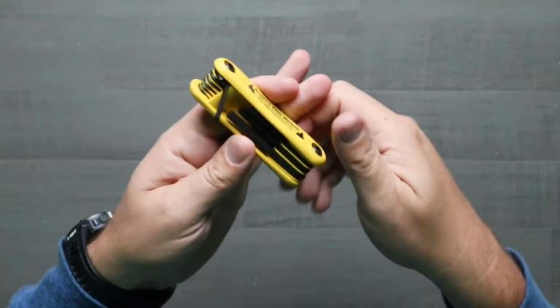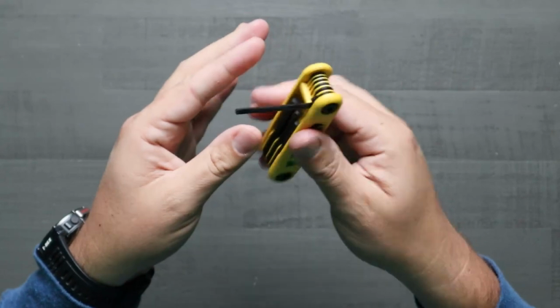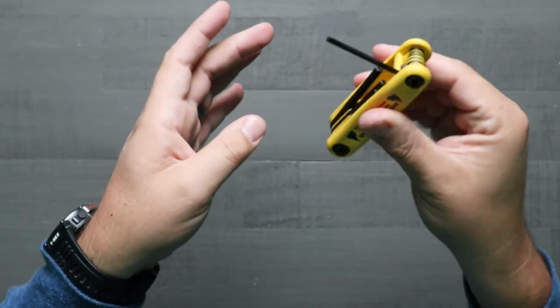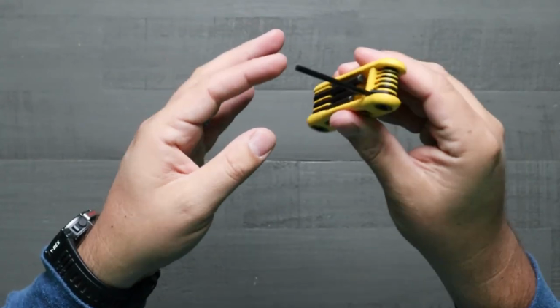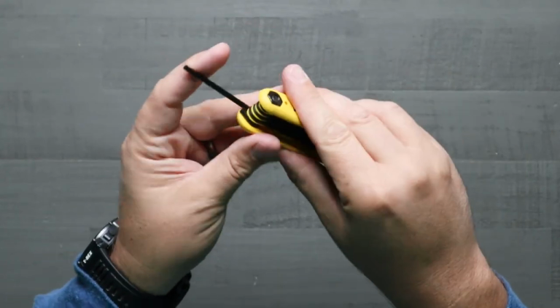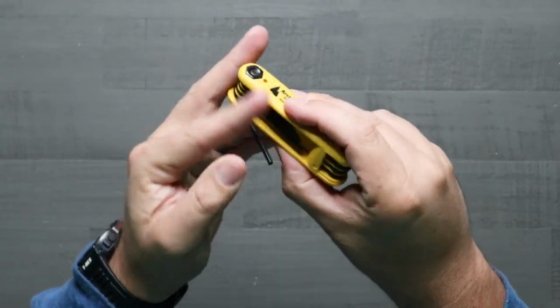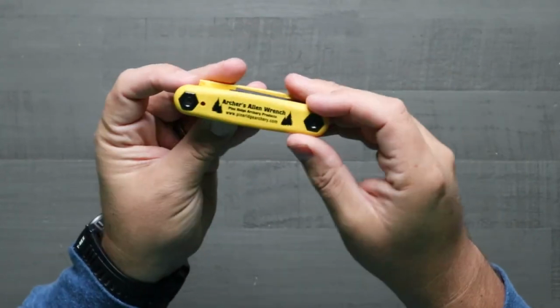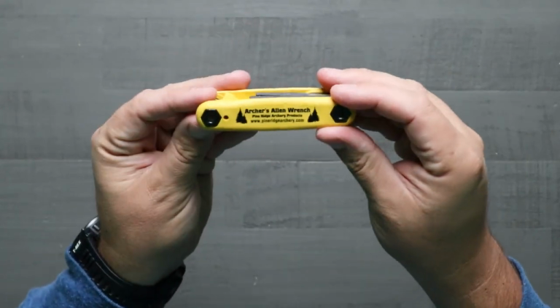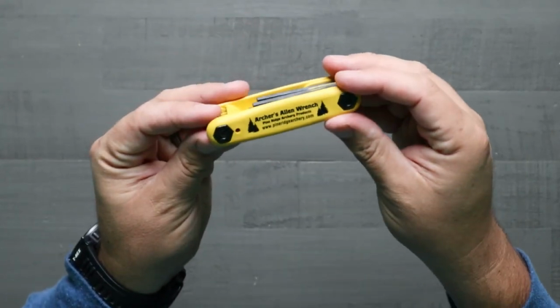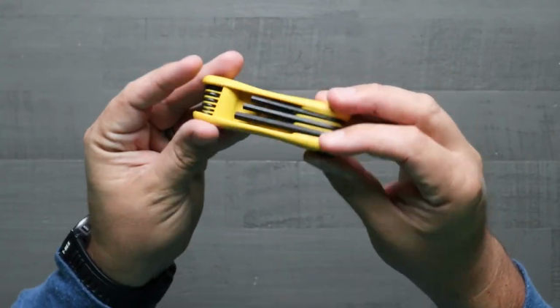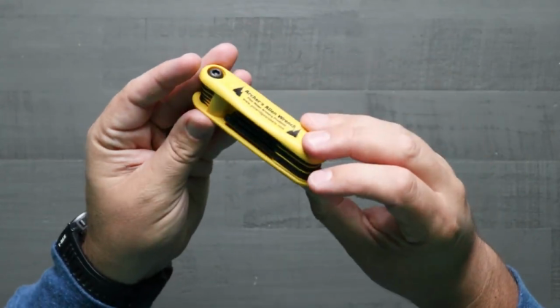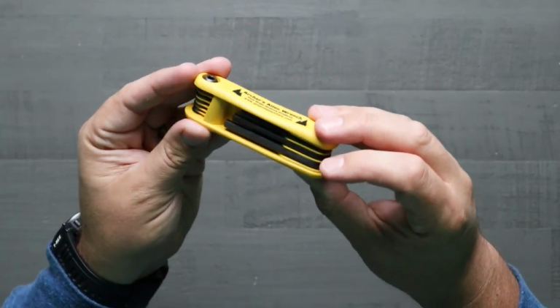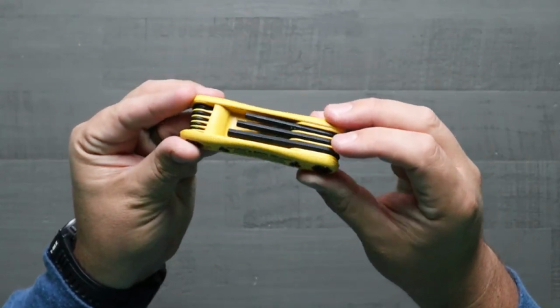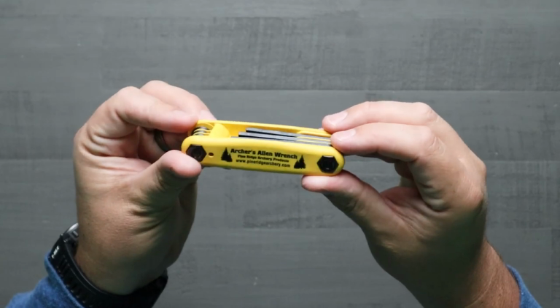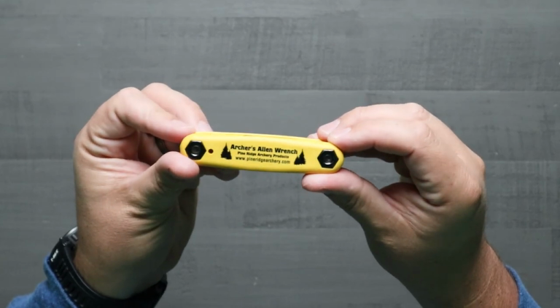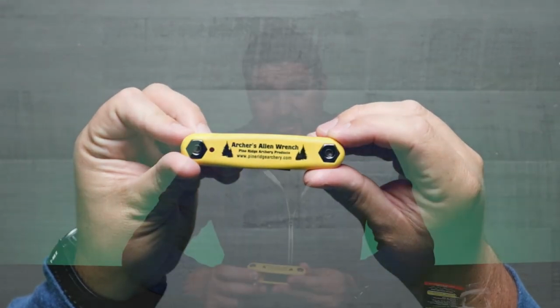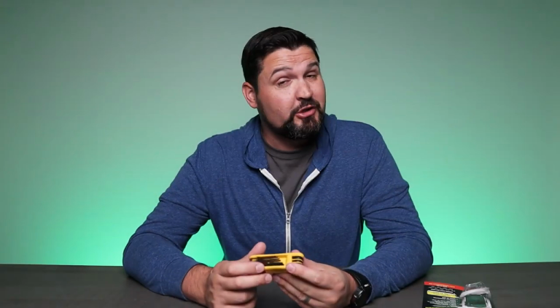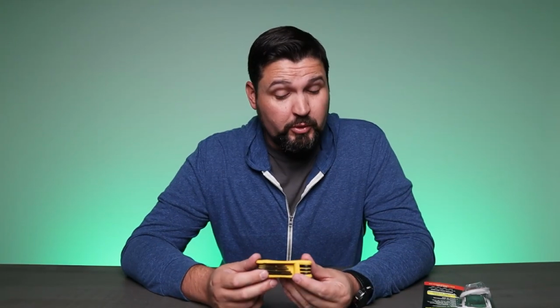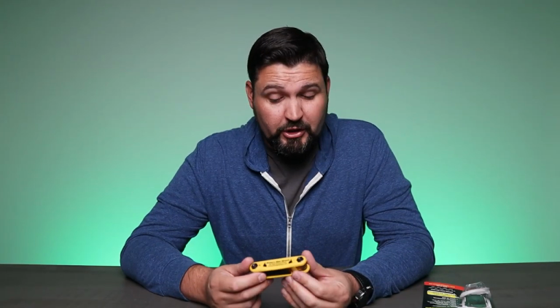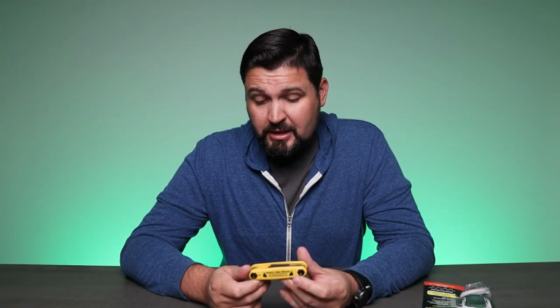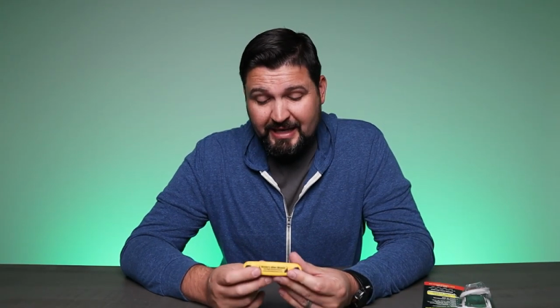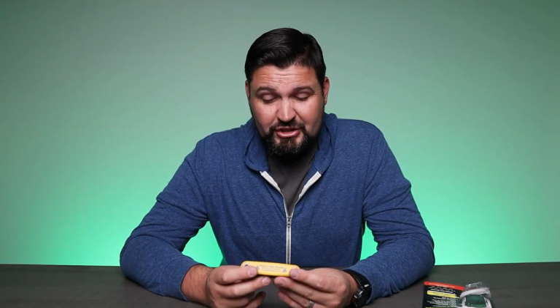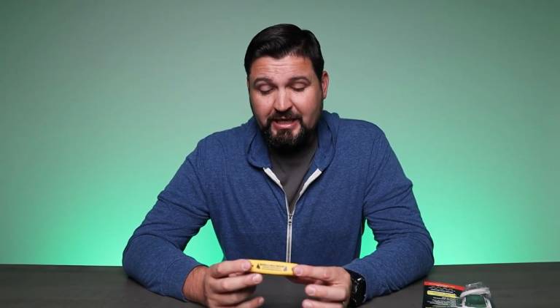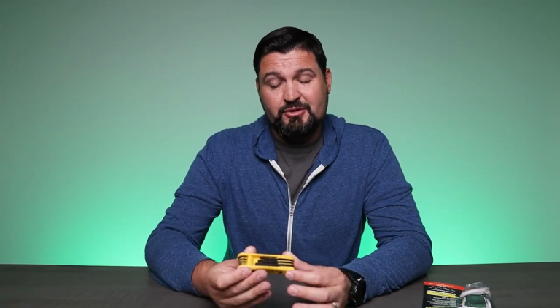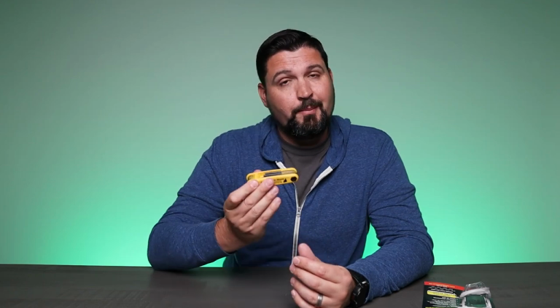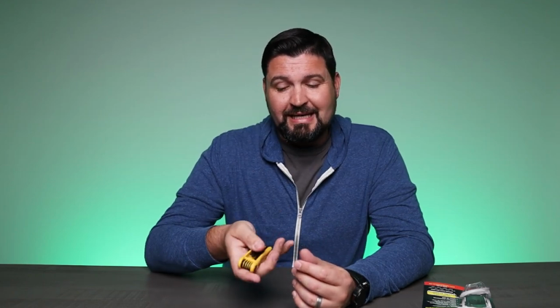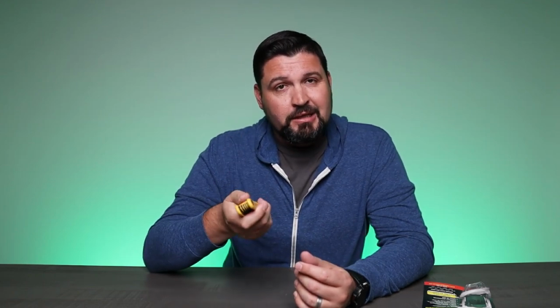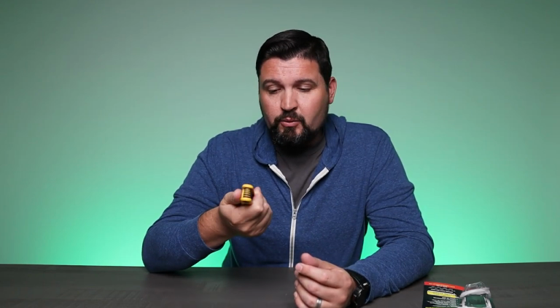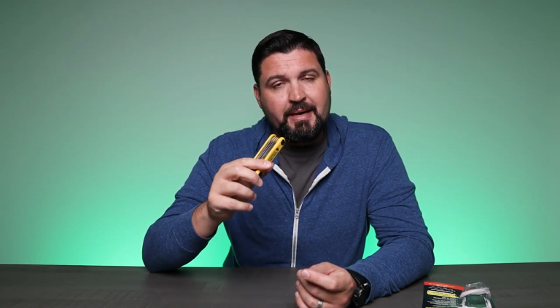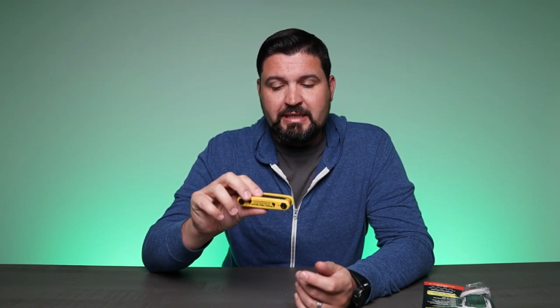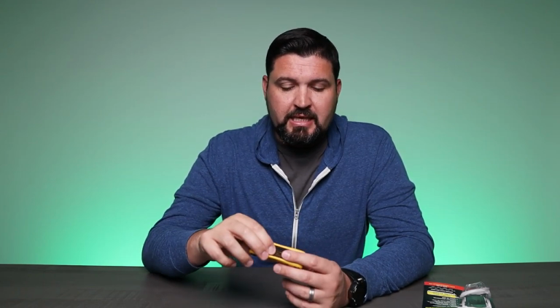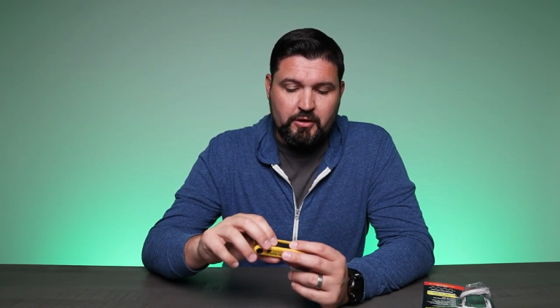Looking through some of the reviews, a lot of people are calling this a must-have great little tool. It's particularly mentioned that it's particularly durable, which is really good. And again, it really comes down to the compact size and the lightweight that makes it really easy to keep with you.